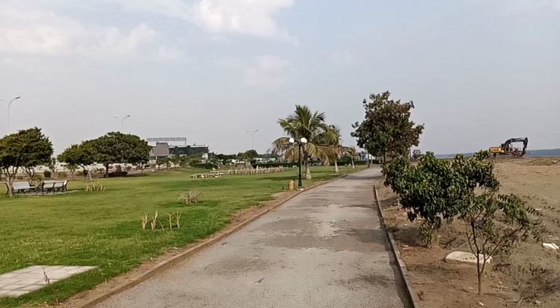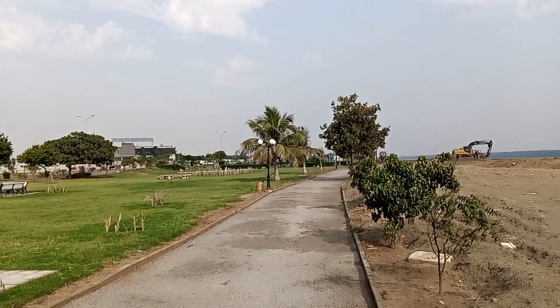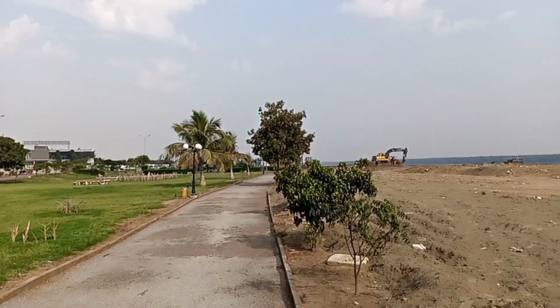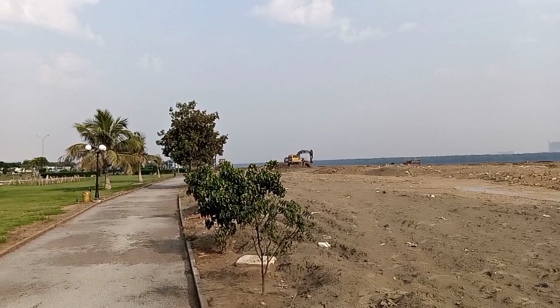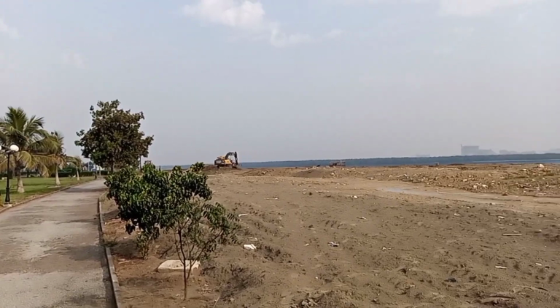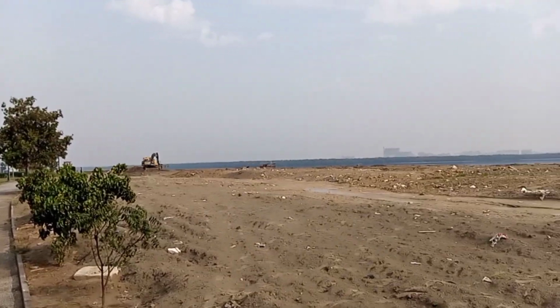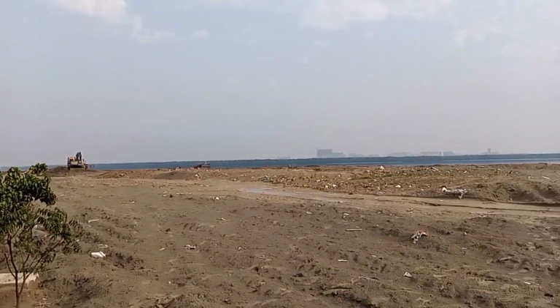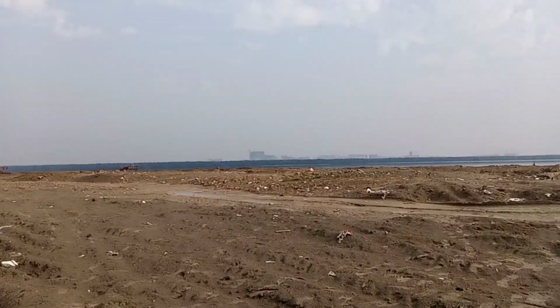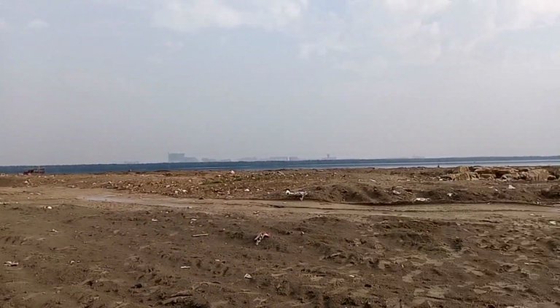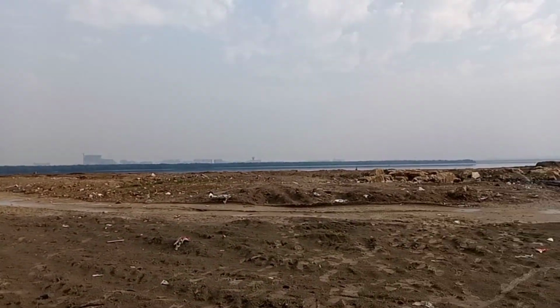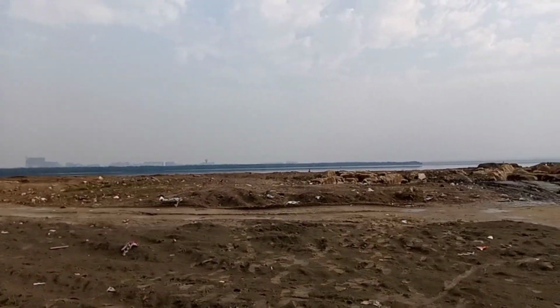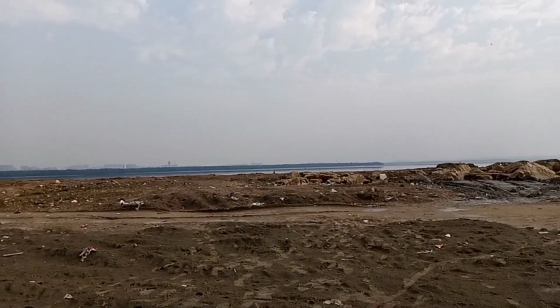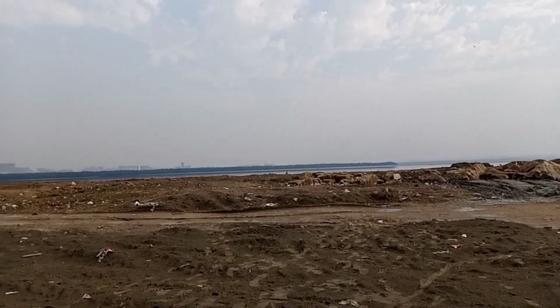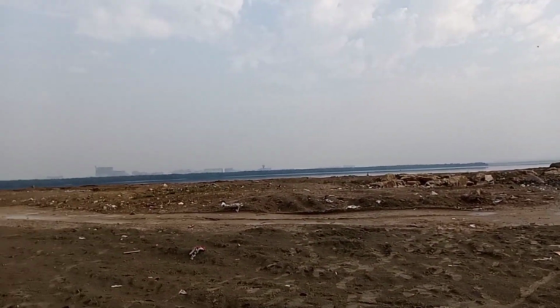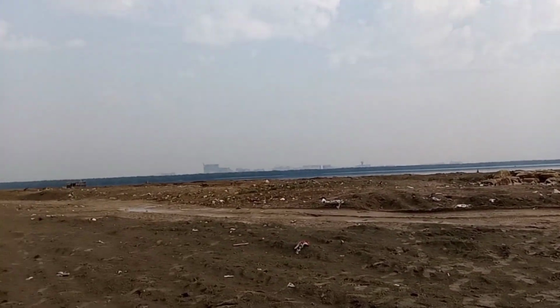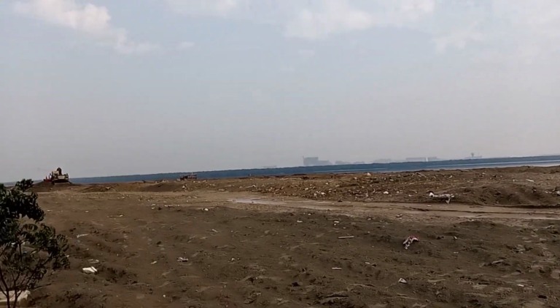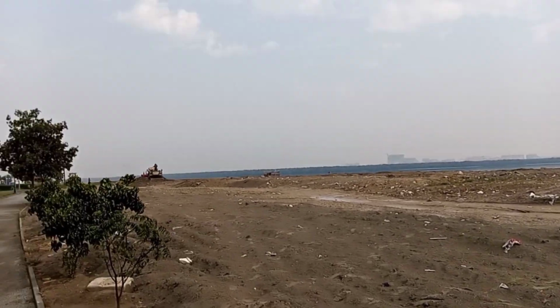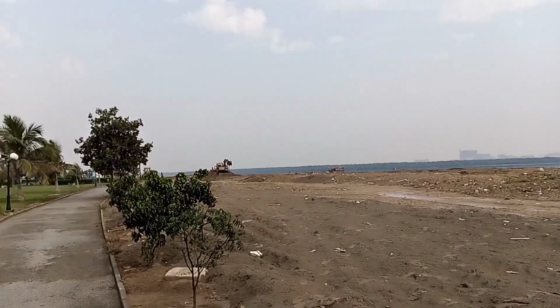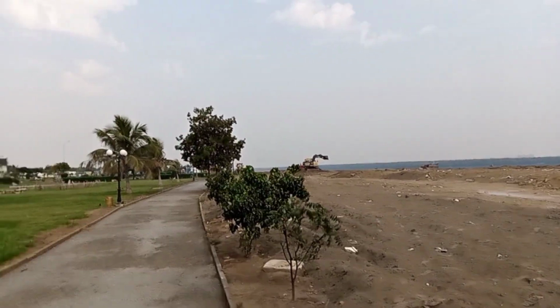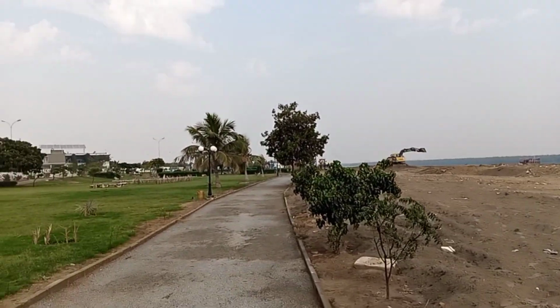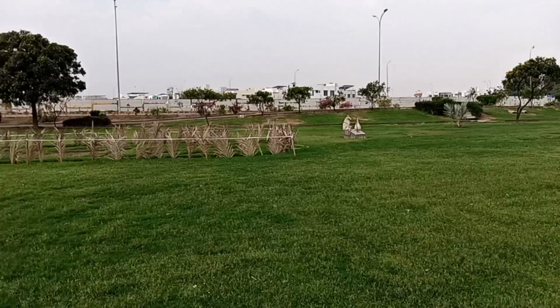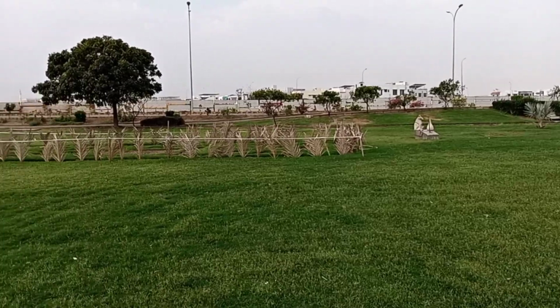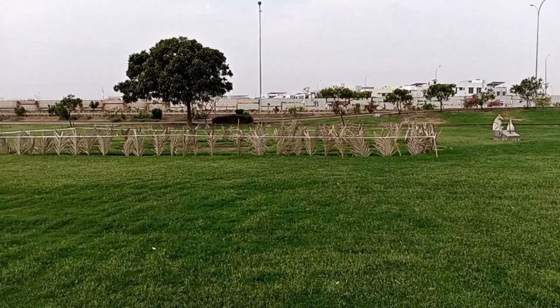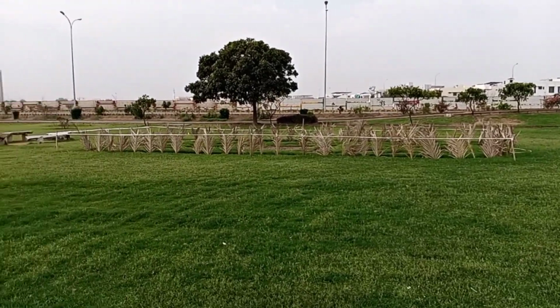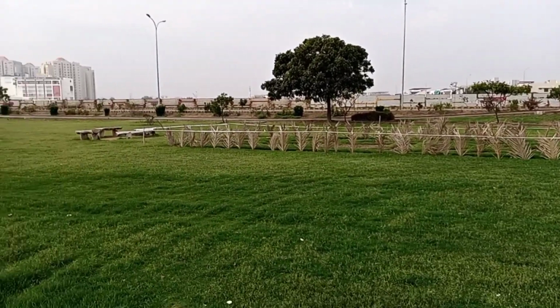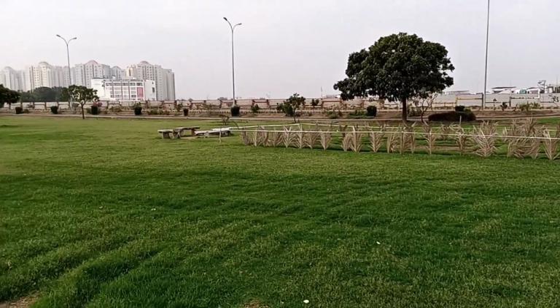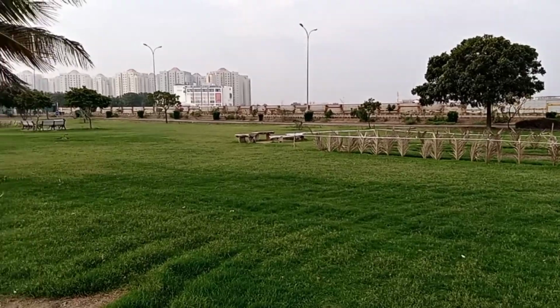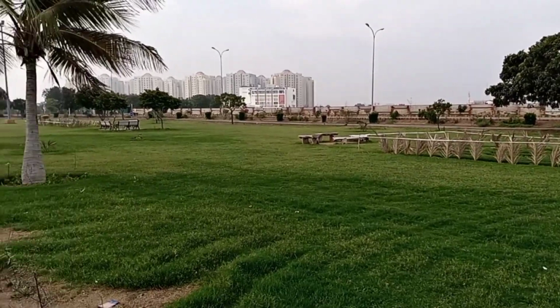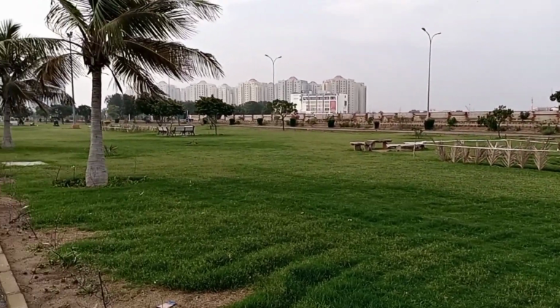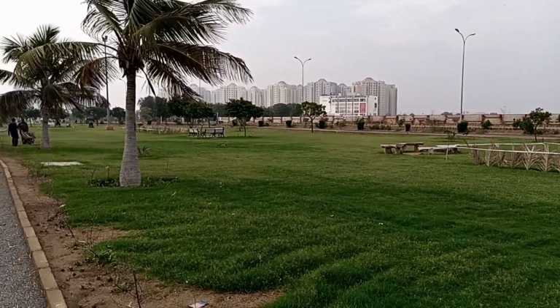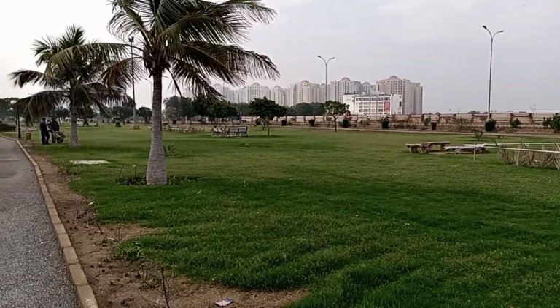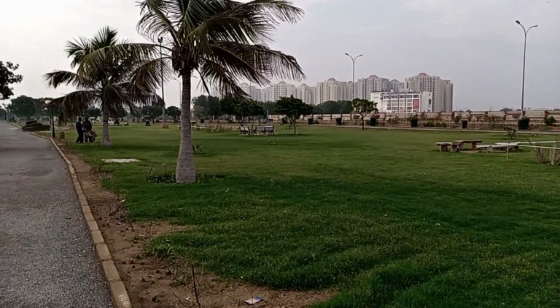And that's not all — this place has a stunning seaside view. Imagine you are walking along the seaside. This place is a green paradise; let's take a moment to enjoy the lush greenery over here.